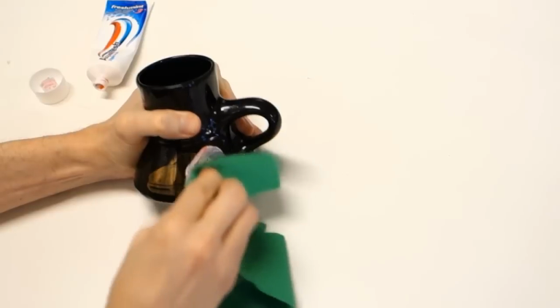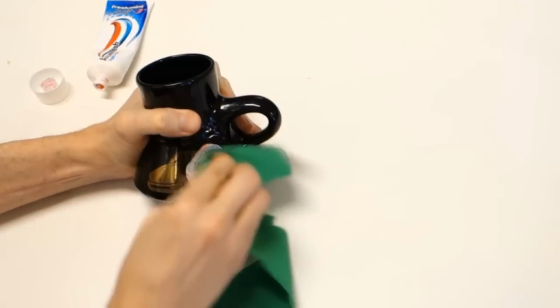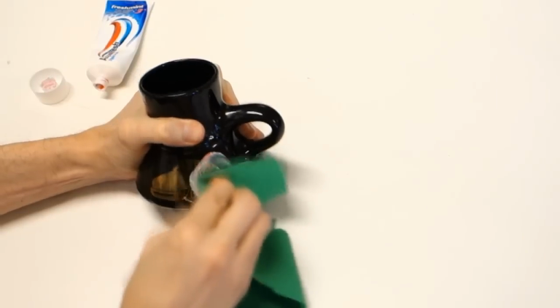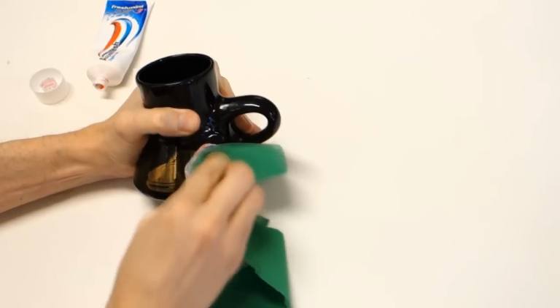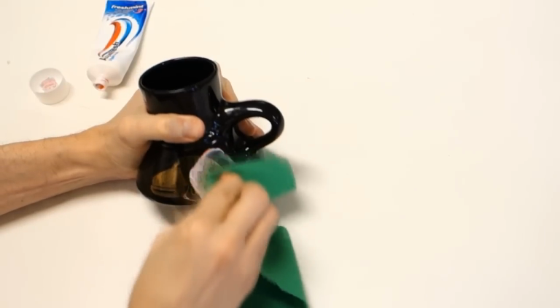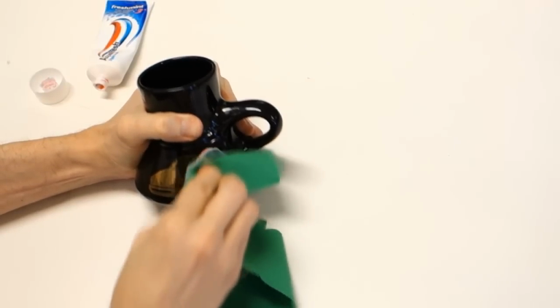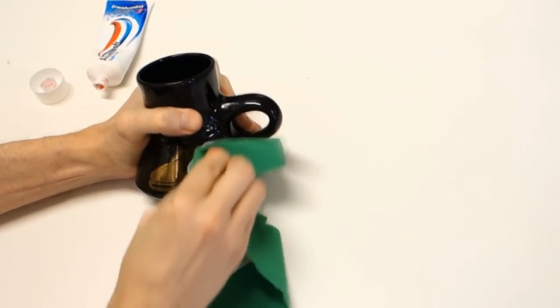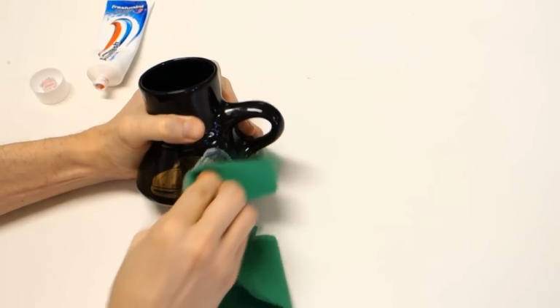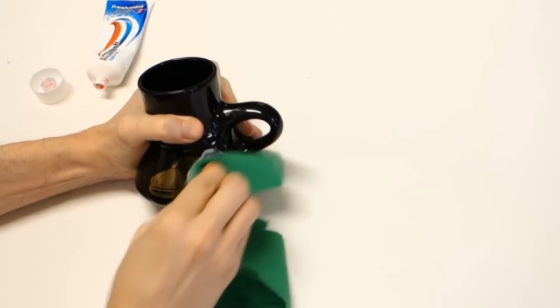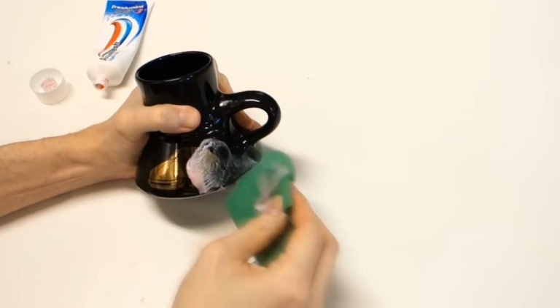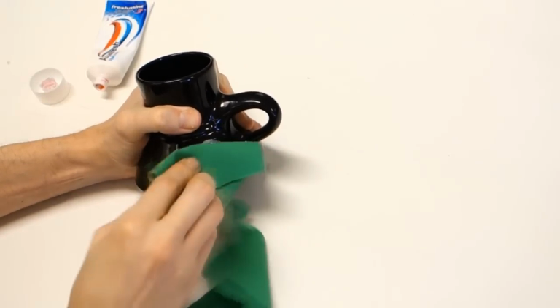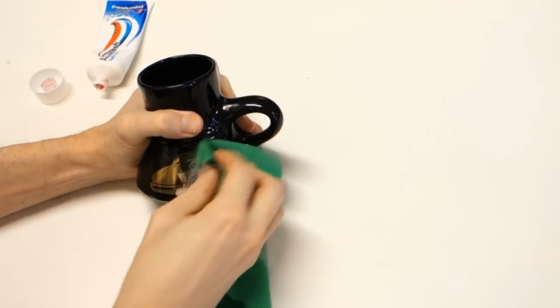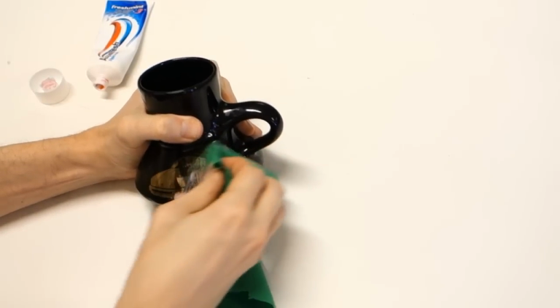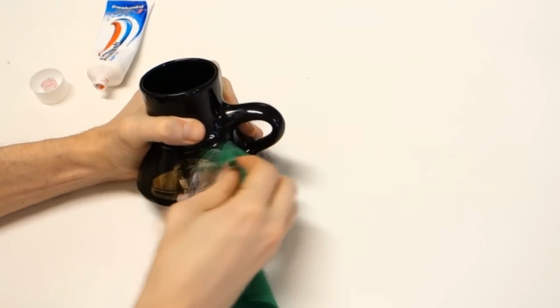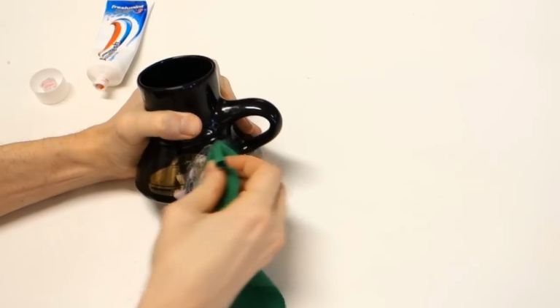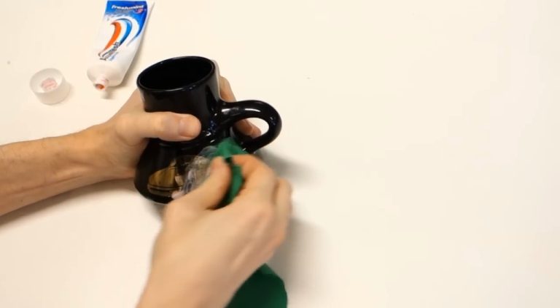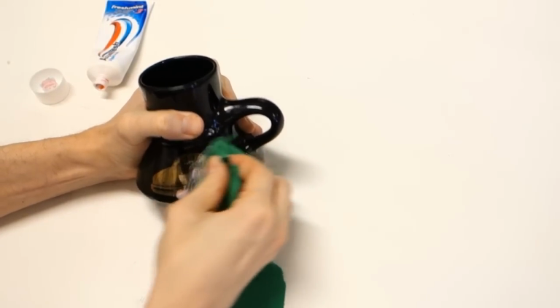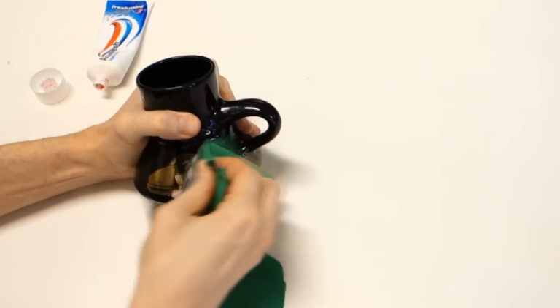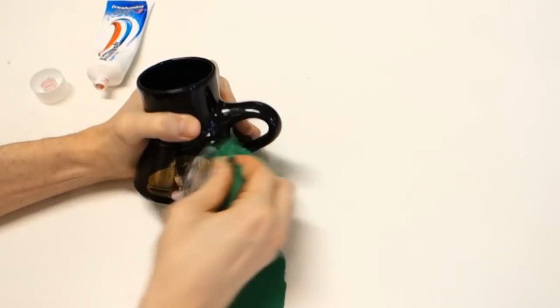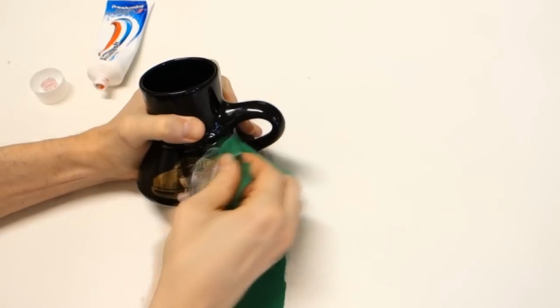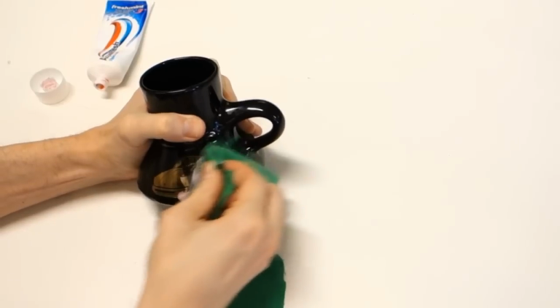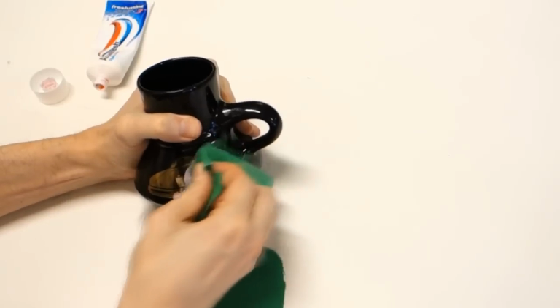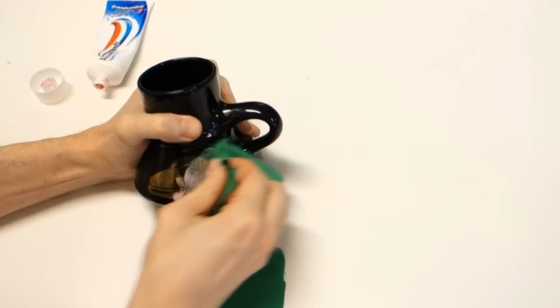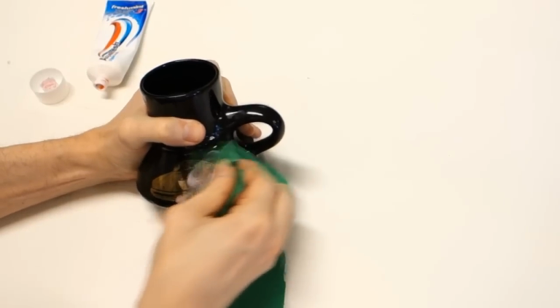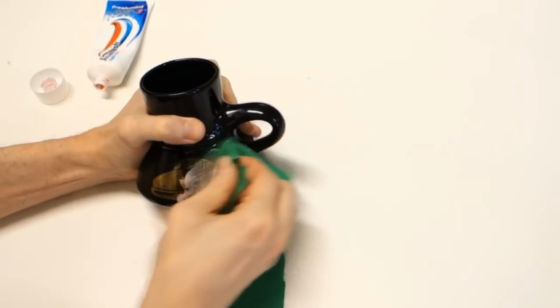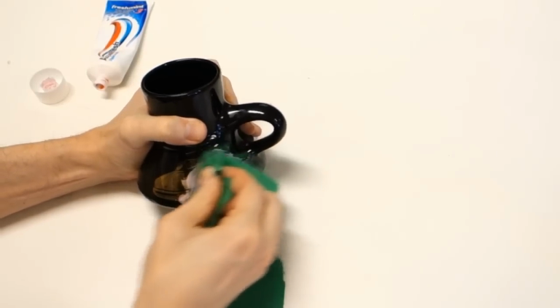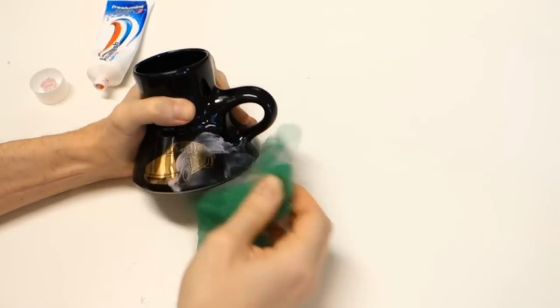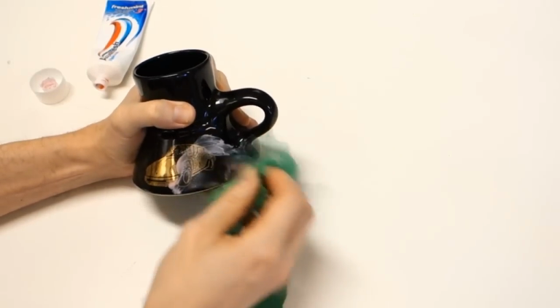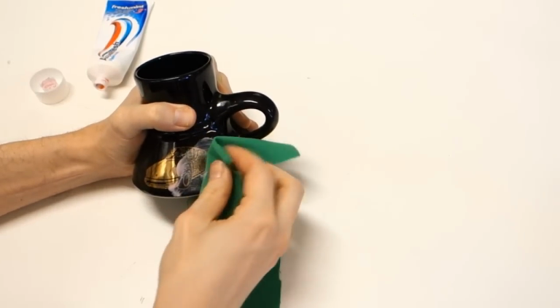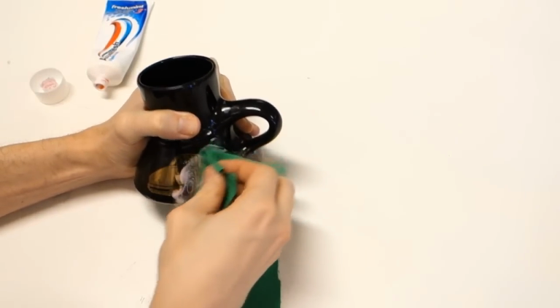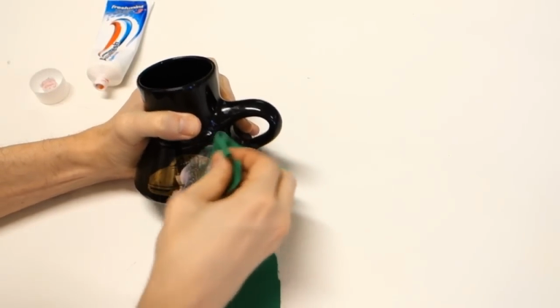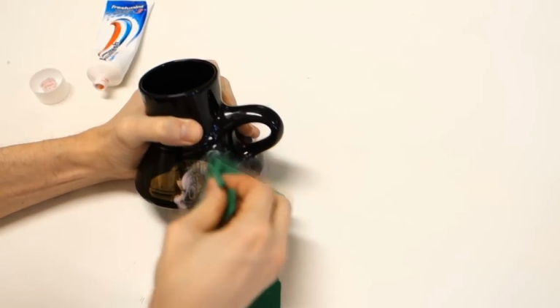Rub, then rub some more. Once you think you're done rubbing, rub even more! The going will be slow, but eventually you'll see how the label will start to disappear.